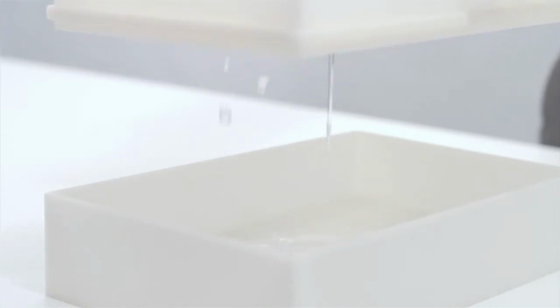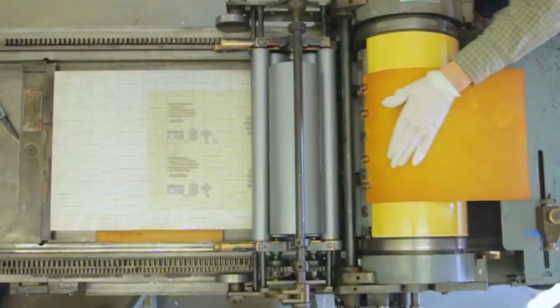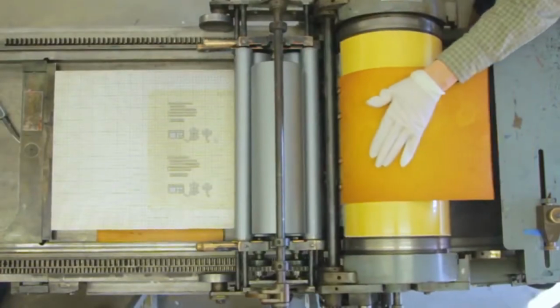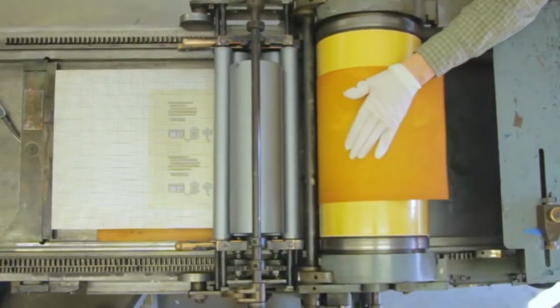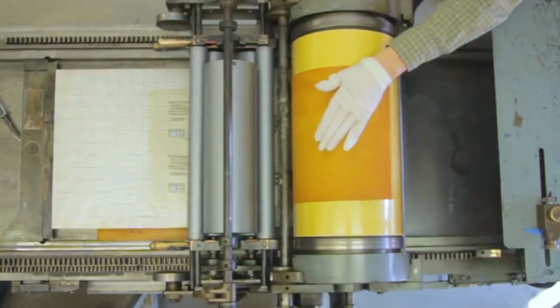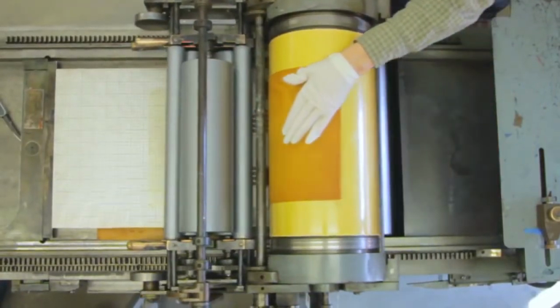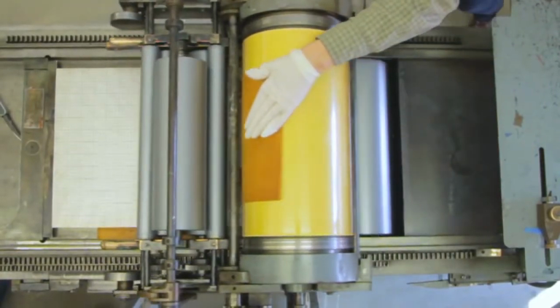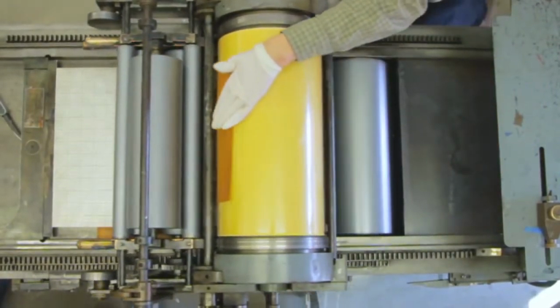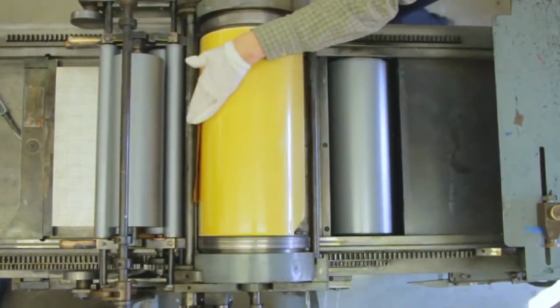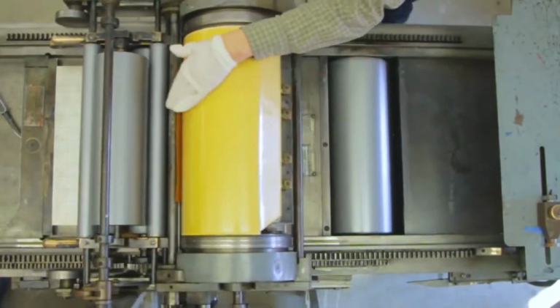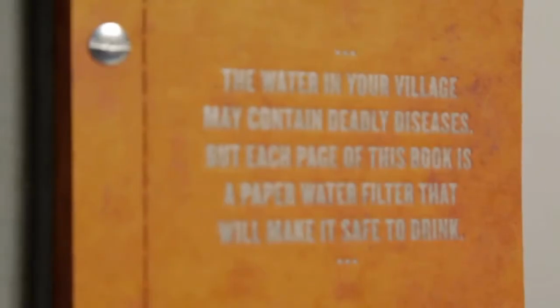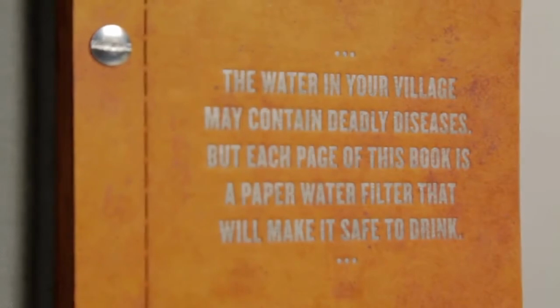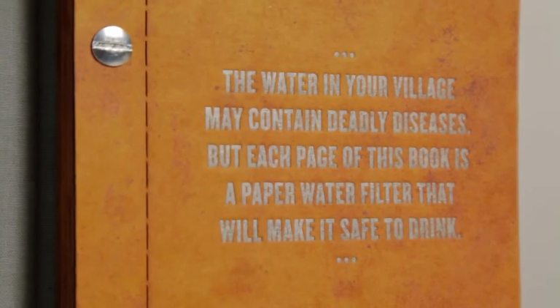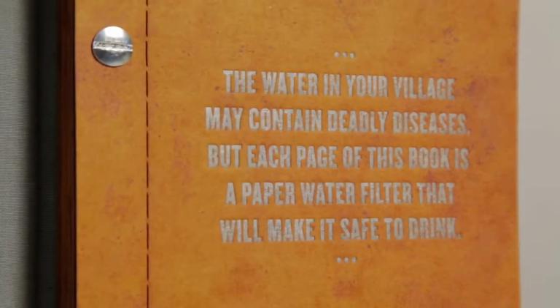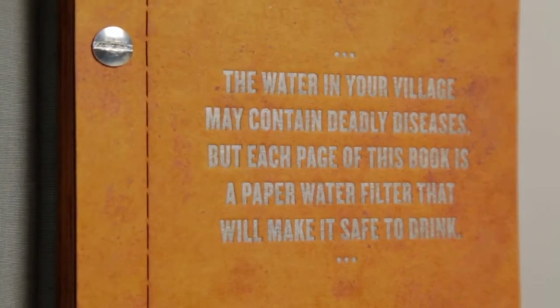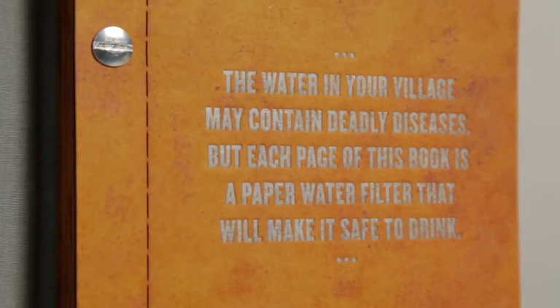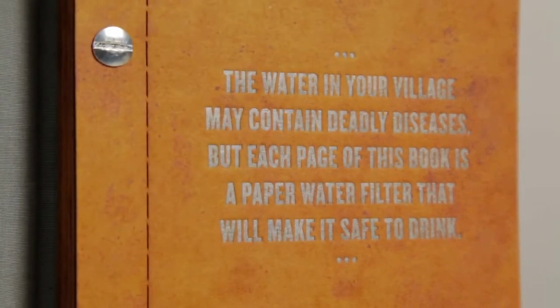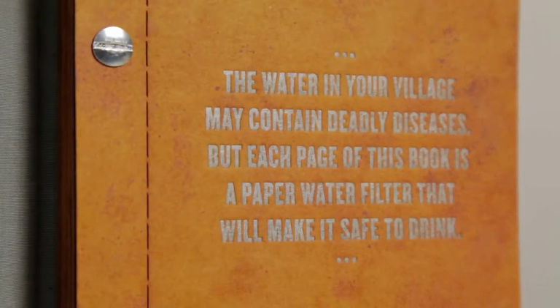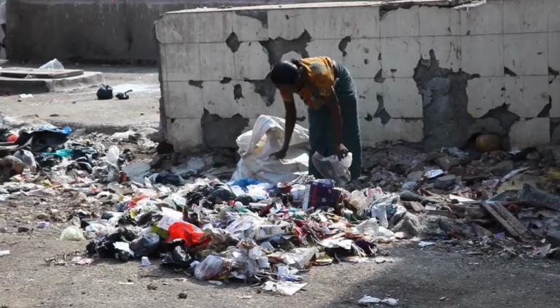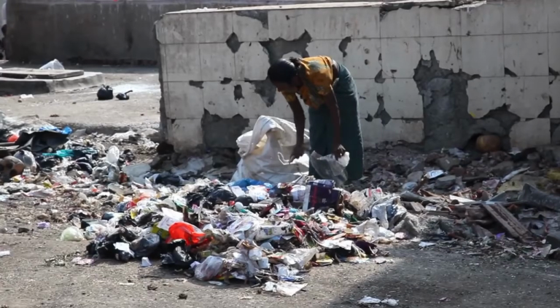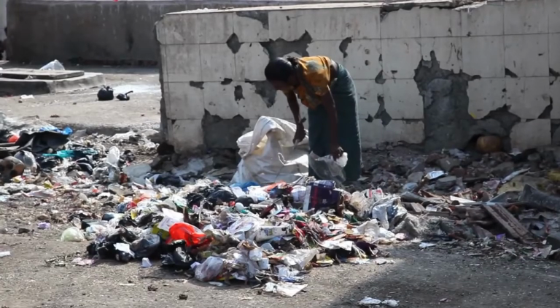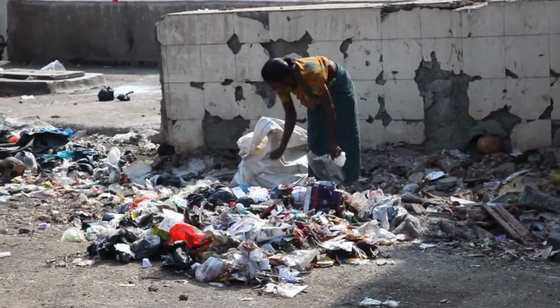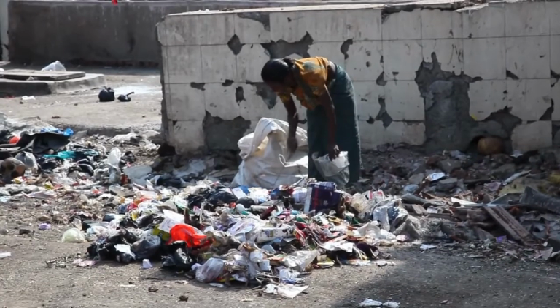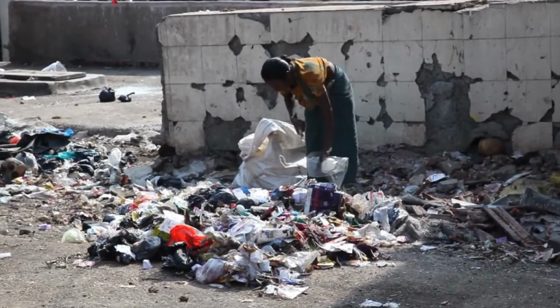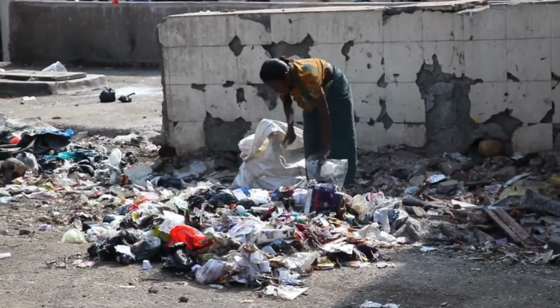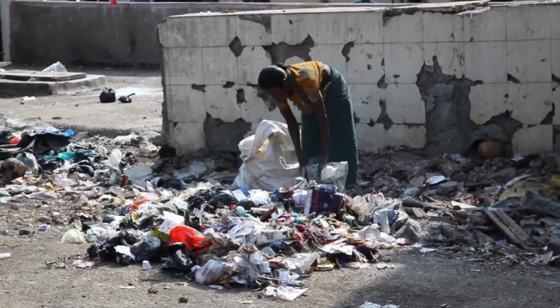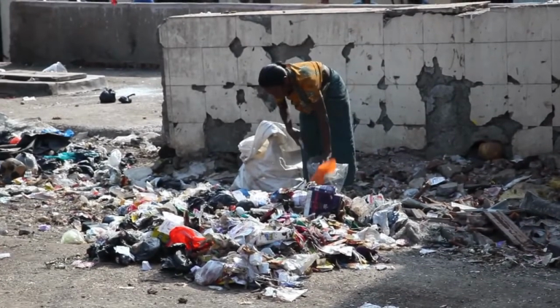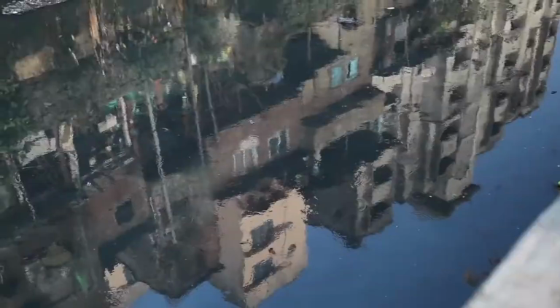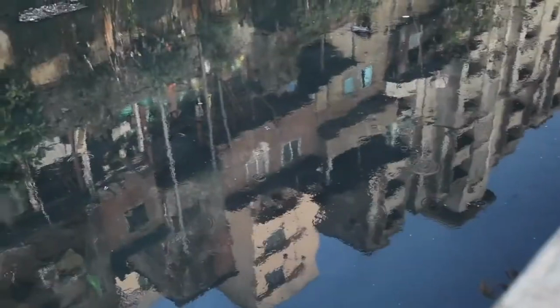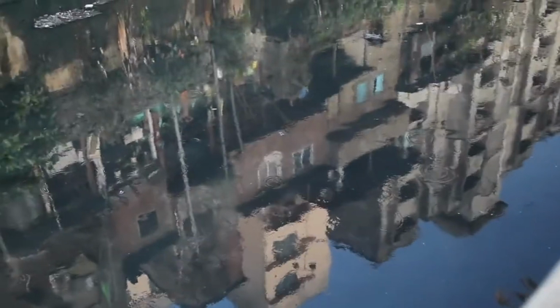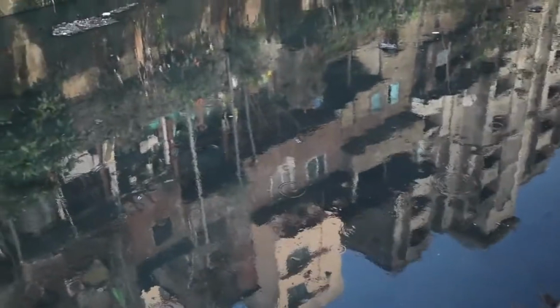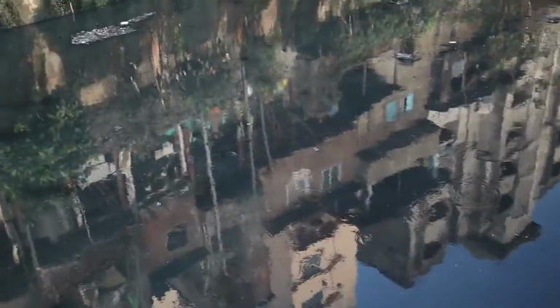The content on each page, printed in food-grade ink, educates people about safe water habits — things that we take for granted, such as keeping trash and feces away from your water source.